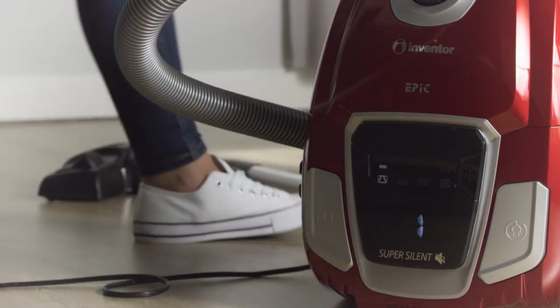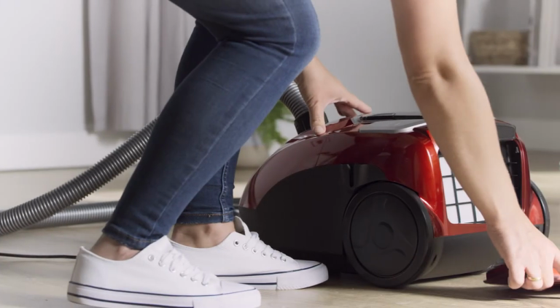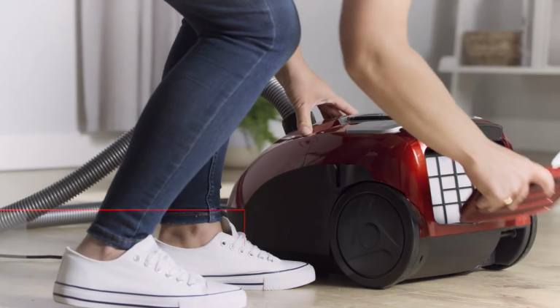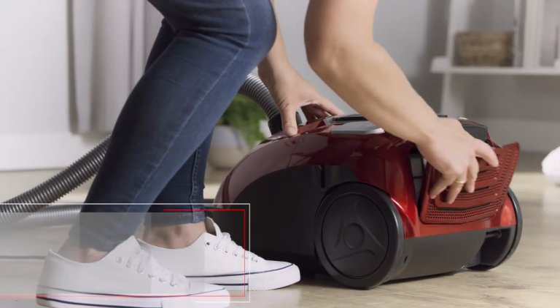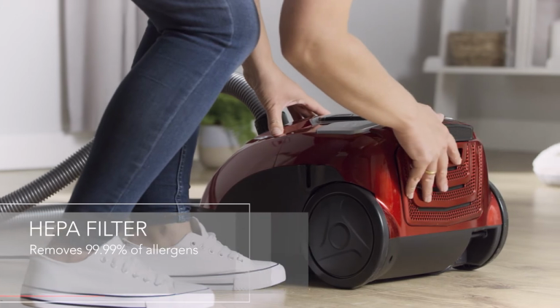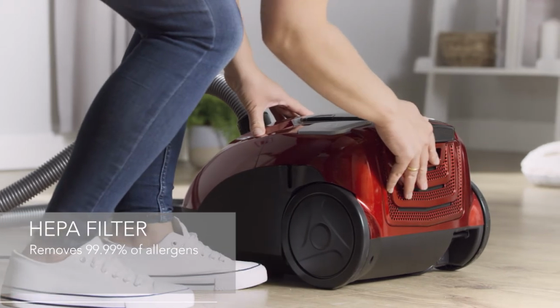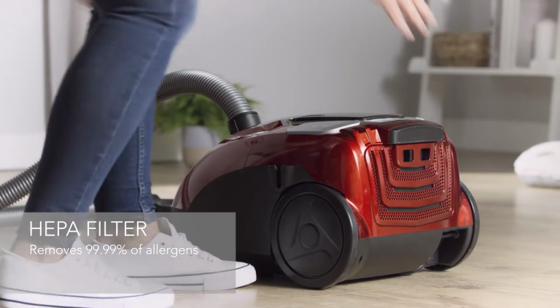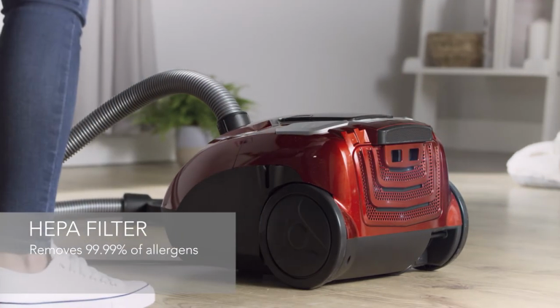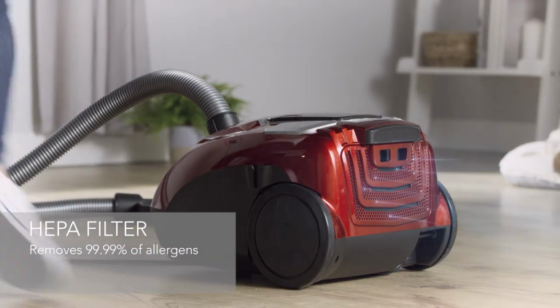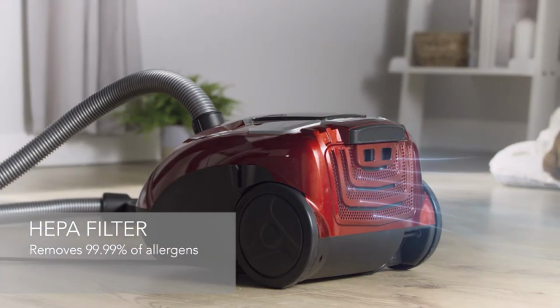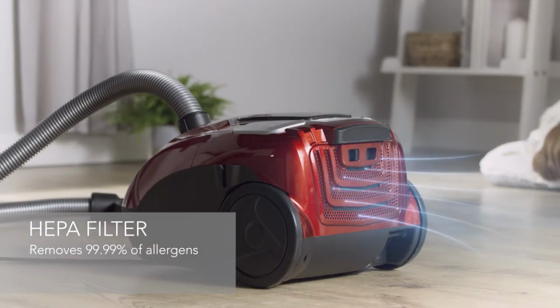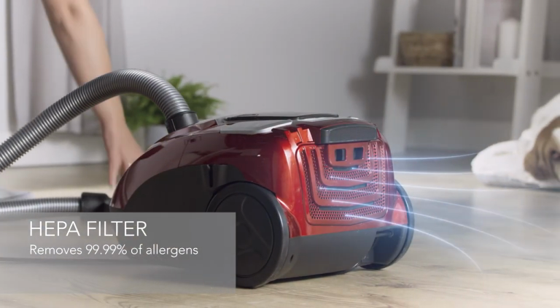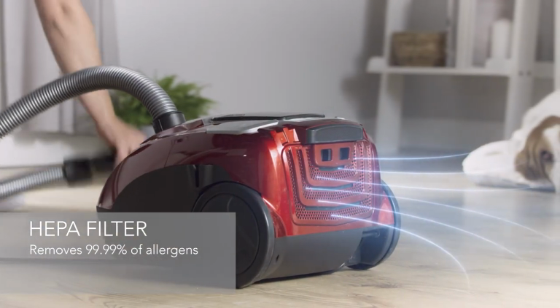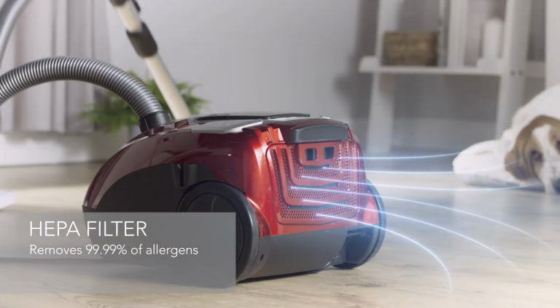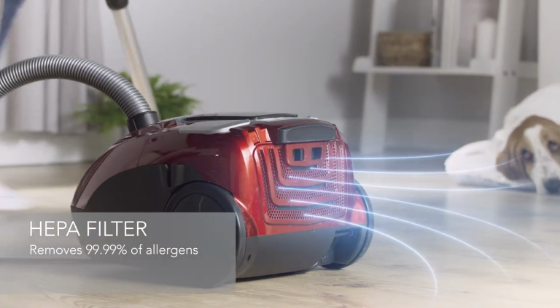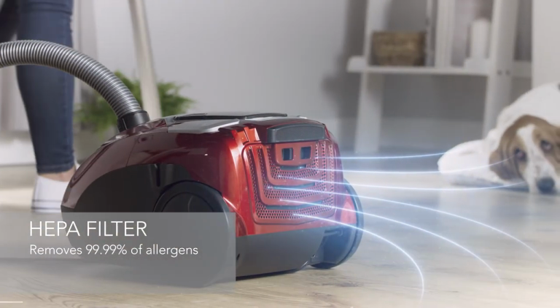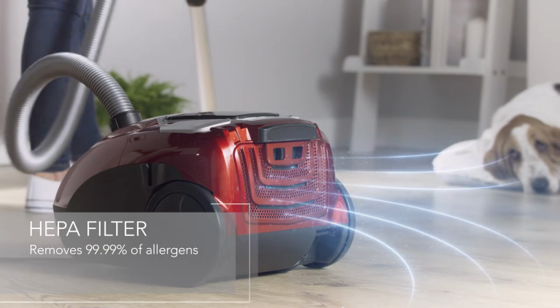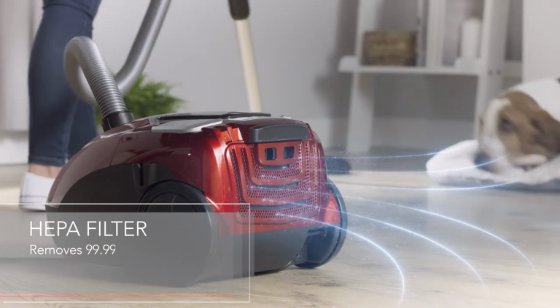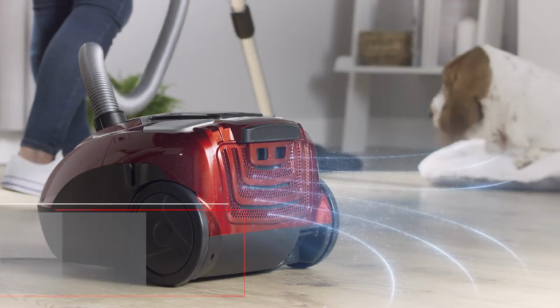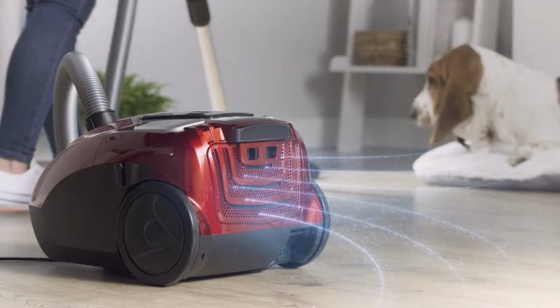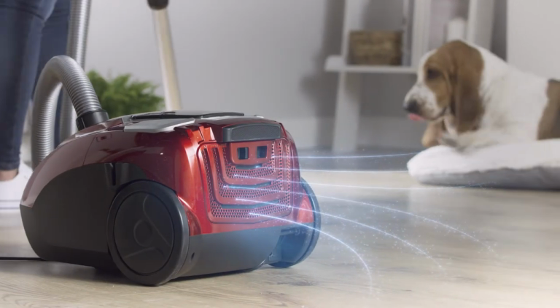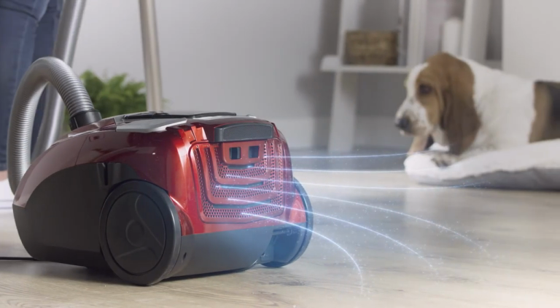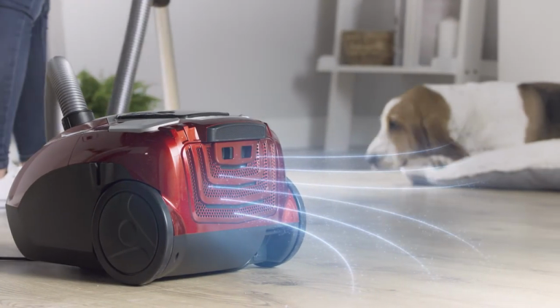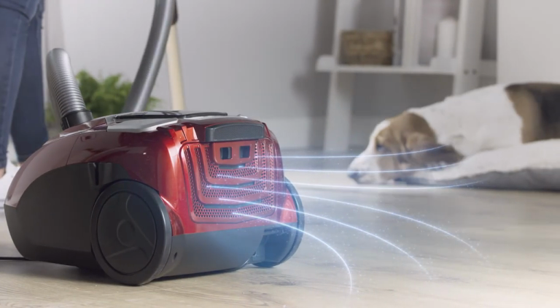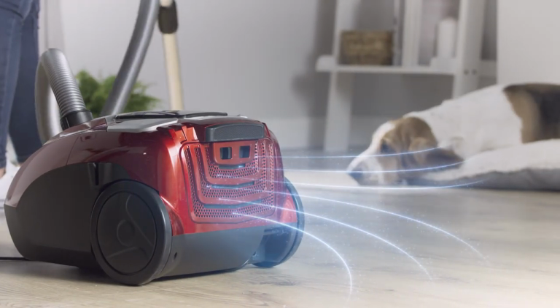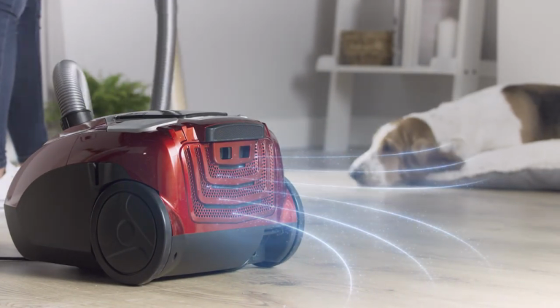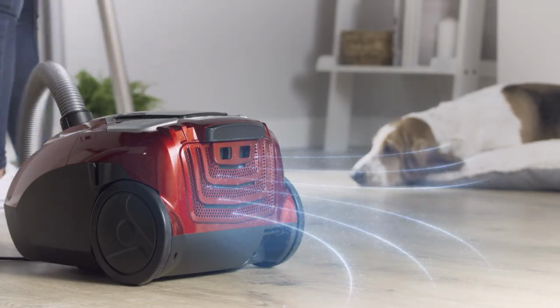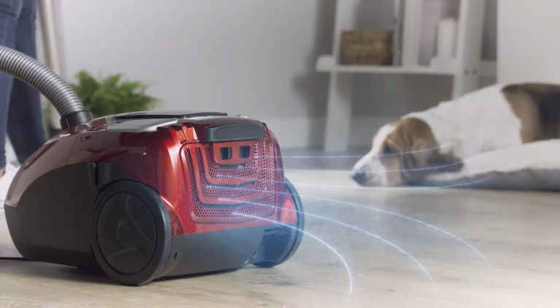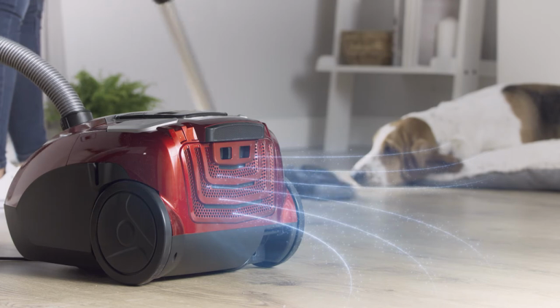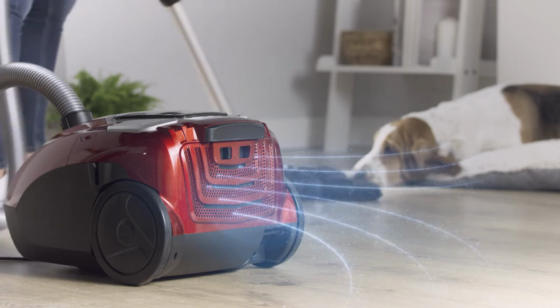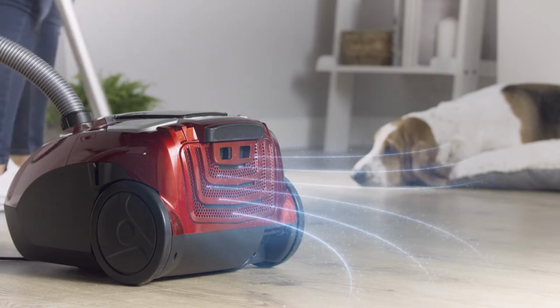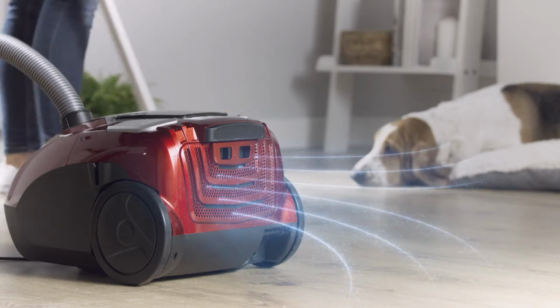The HEPA filter on this model is a welcome addition for any allergy sufferers, as it traps 99.9% of allergens, which means only fresh and filtered air is expelled back into the room.